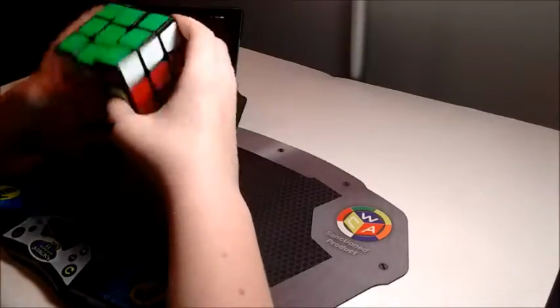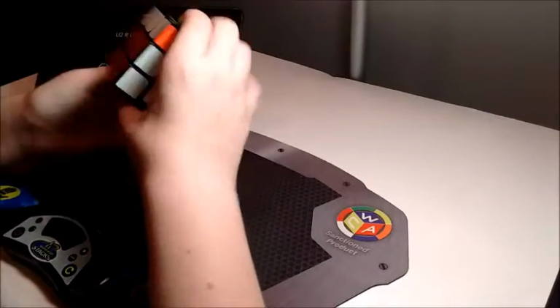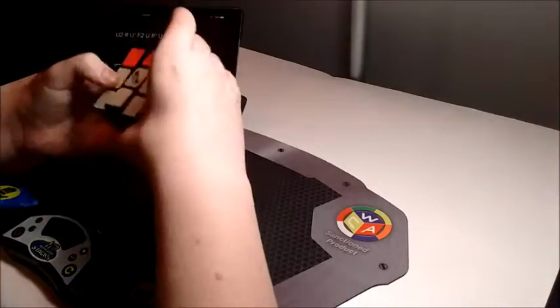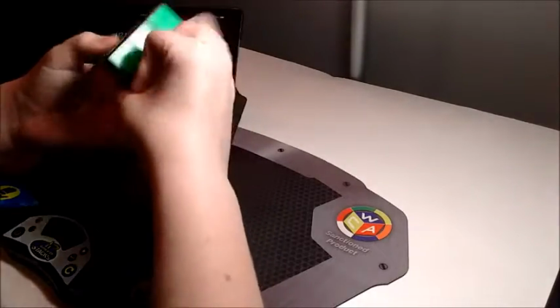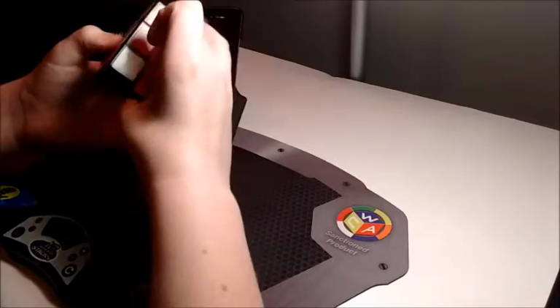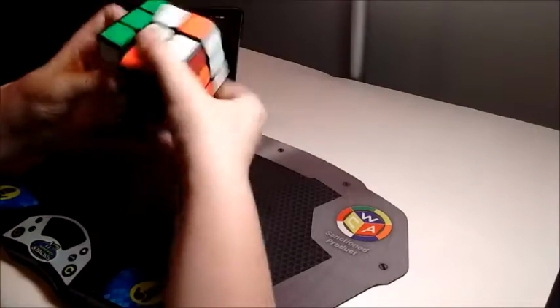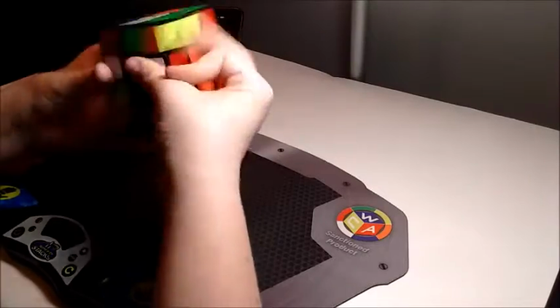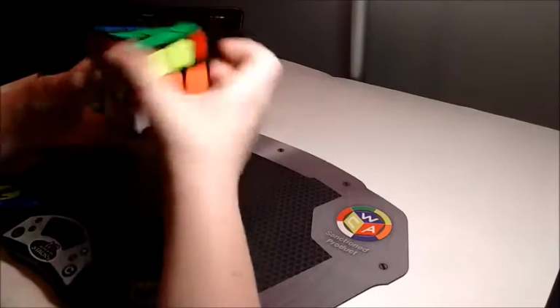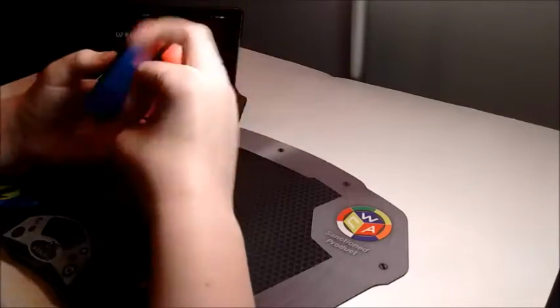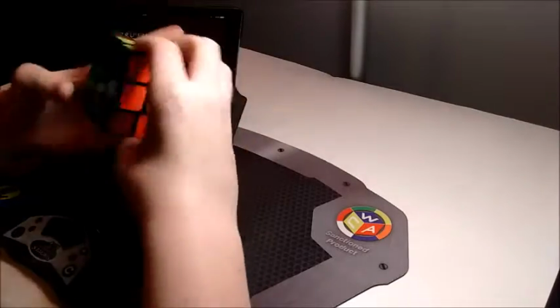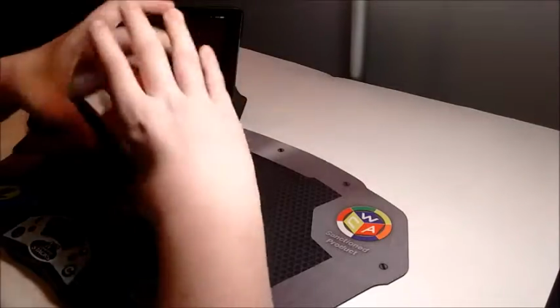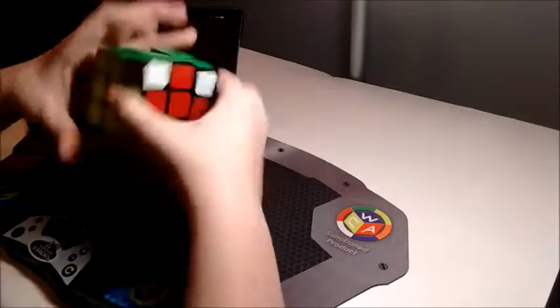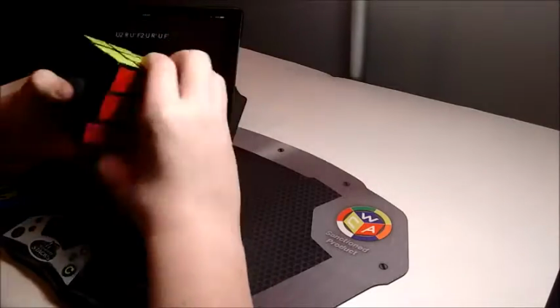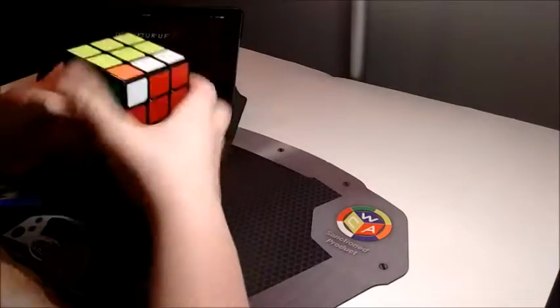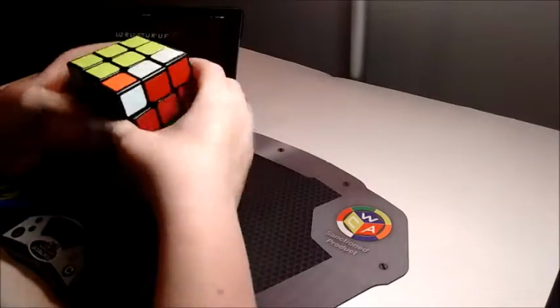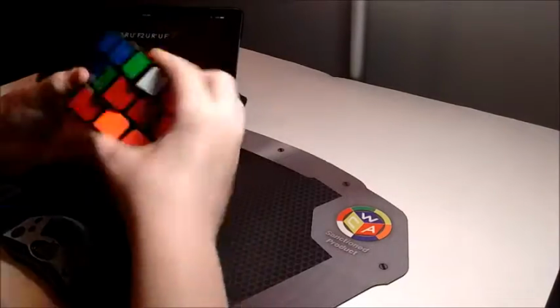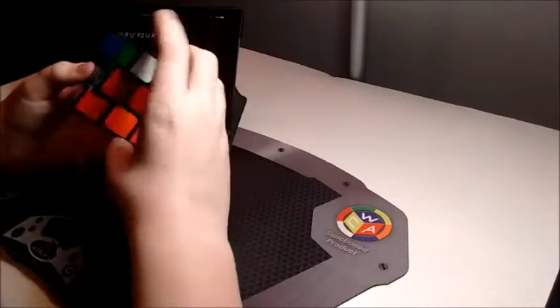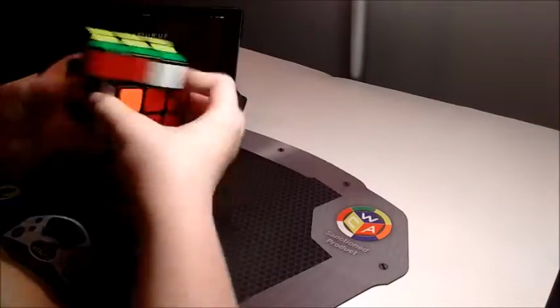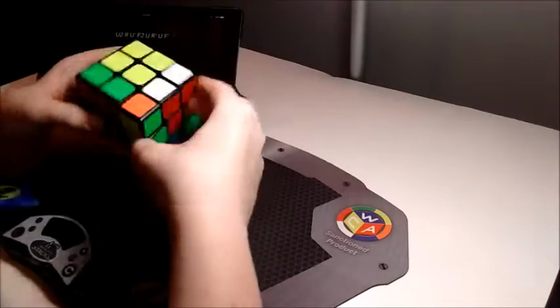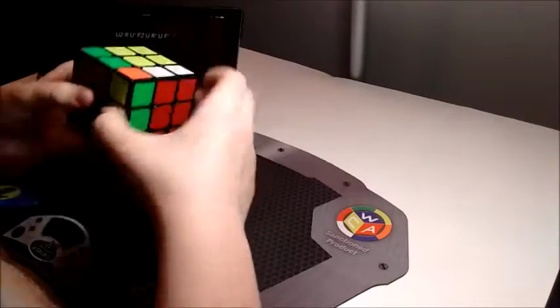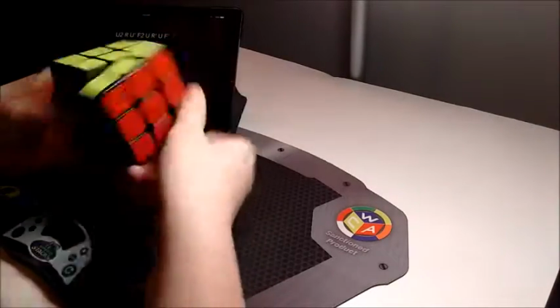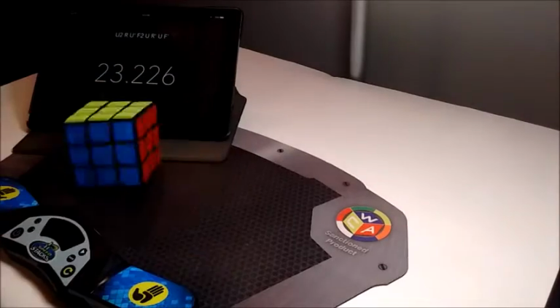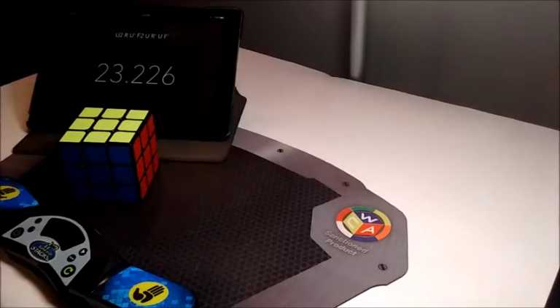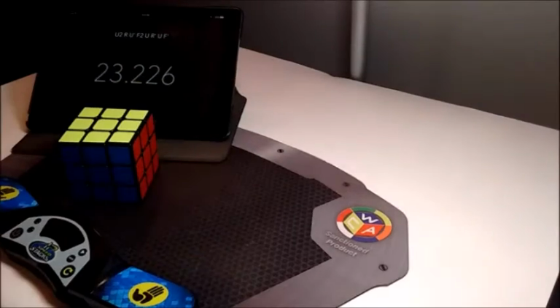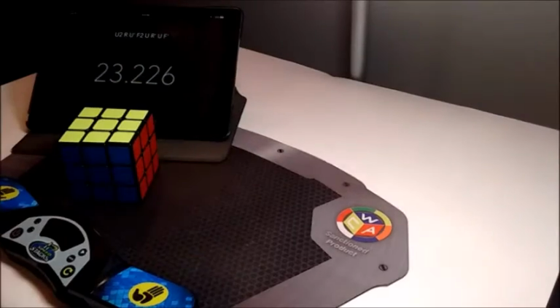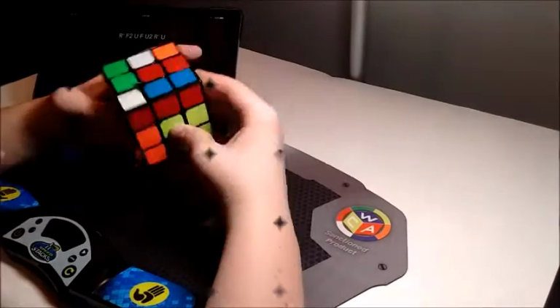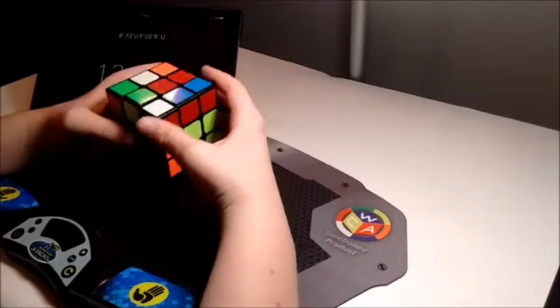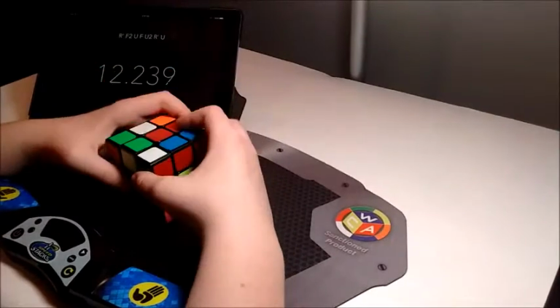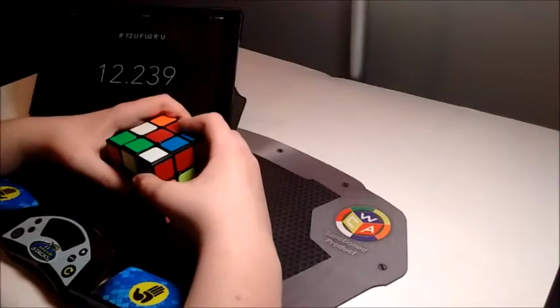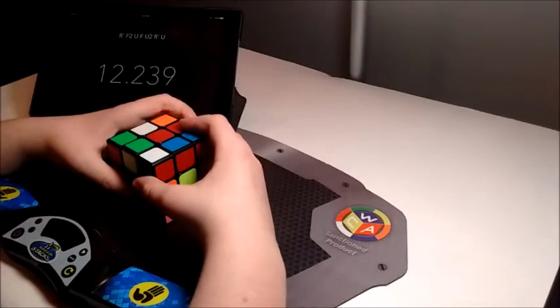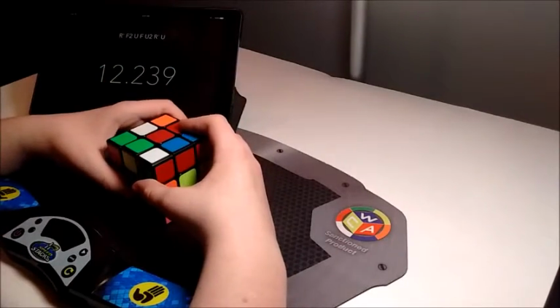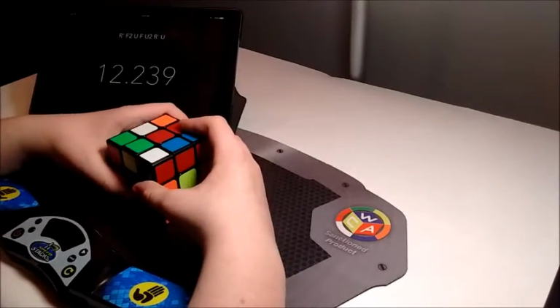Even if you normally only solve white cross, seeing this big block makes it irresistible to solve on one of those sides, which definitely motivates you to try being color neutral.